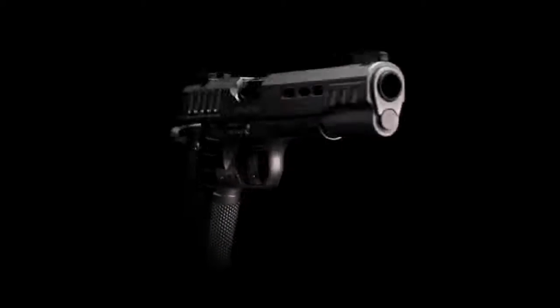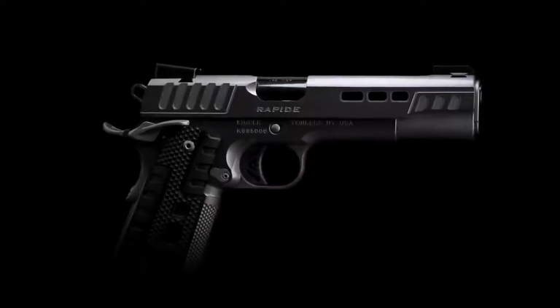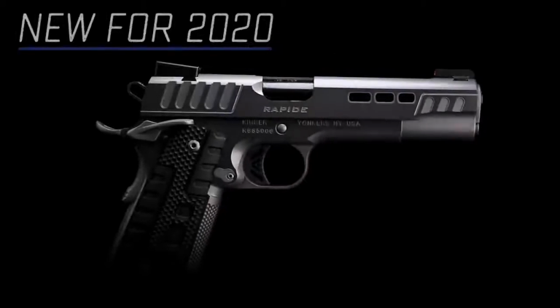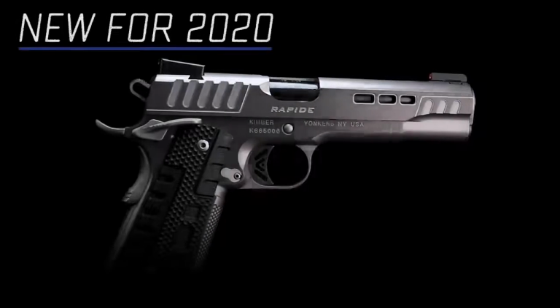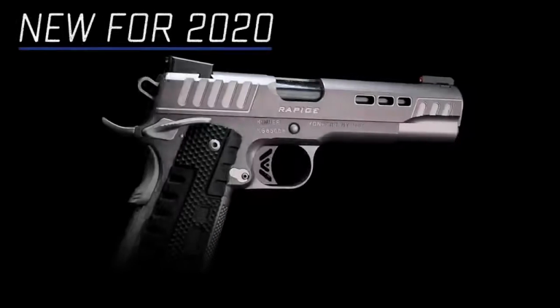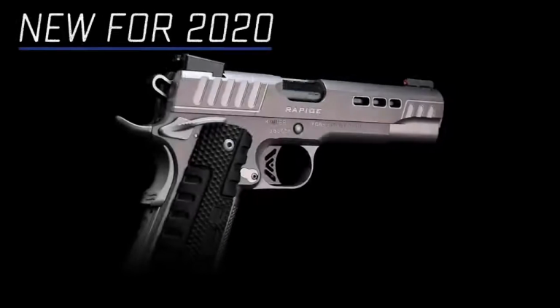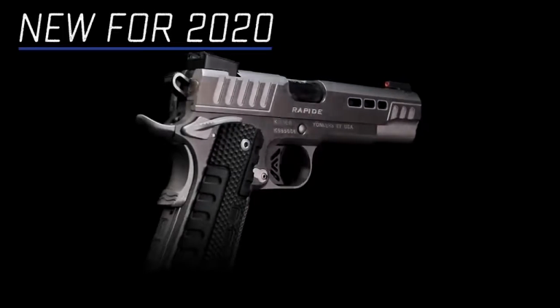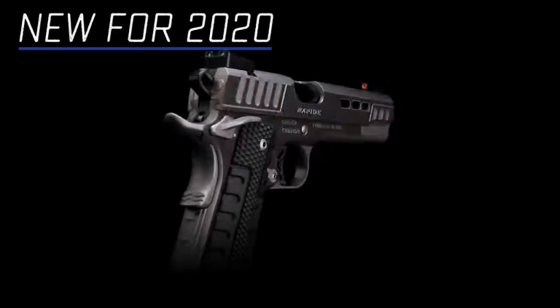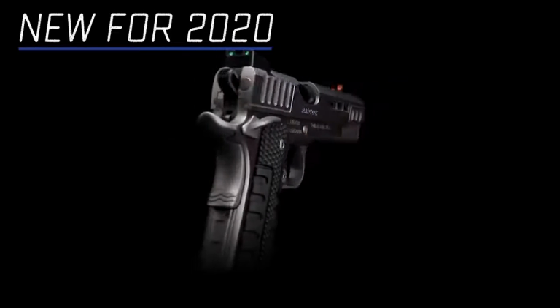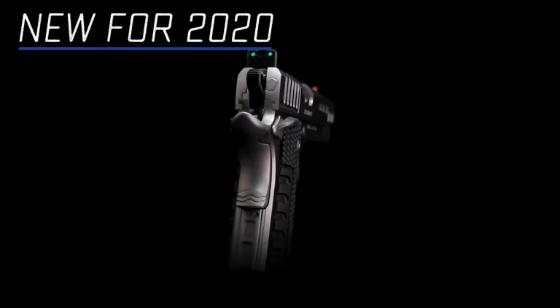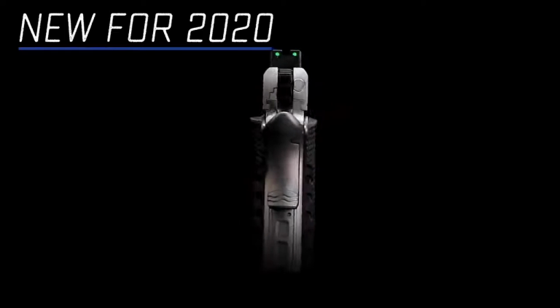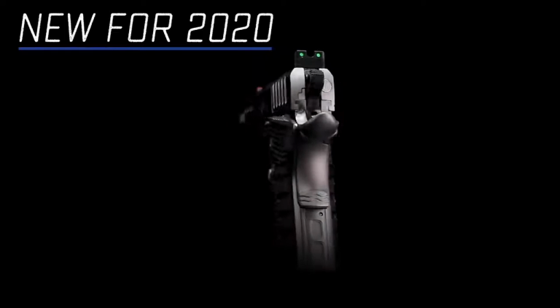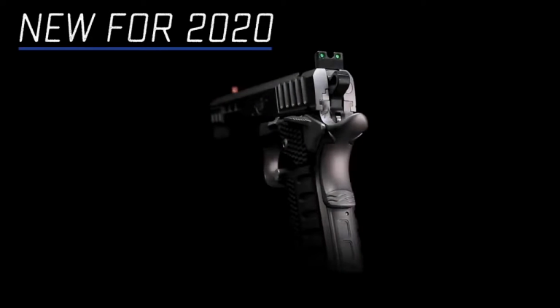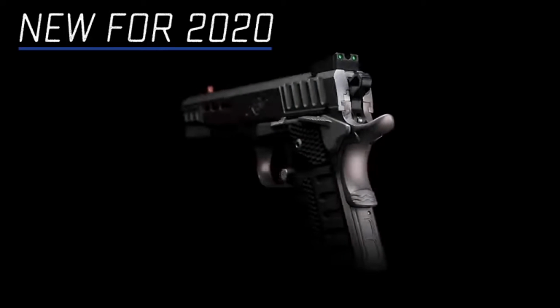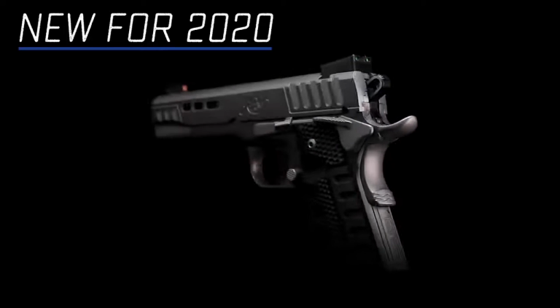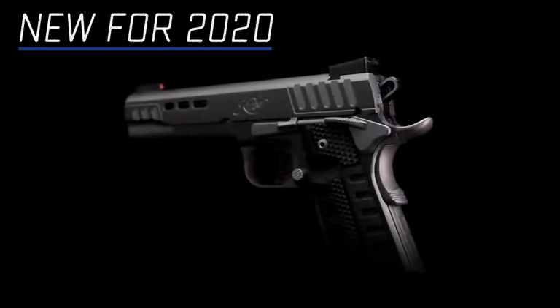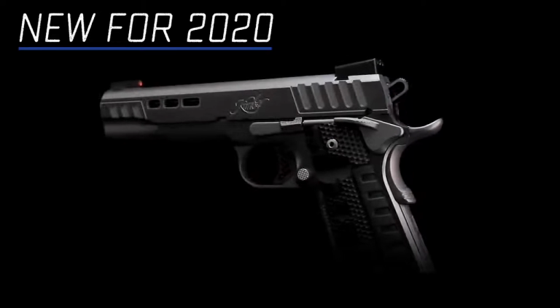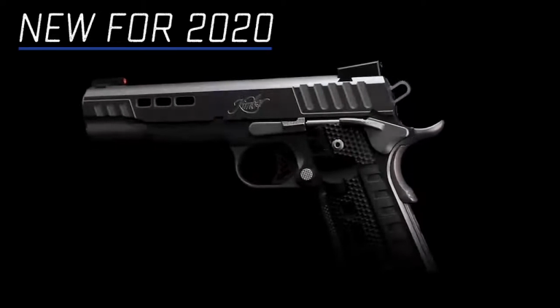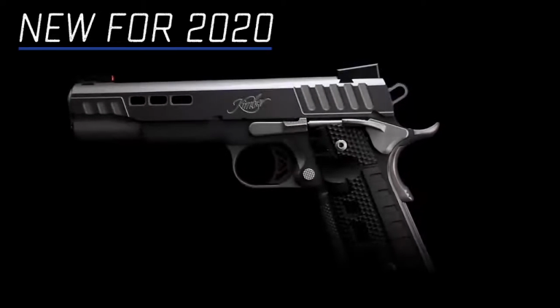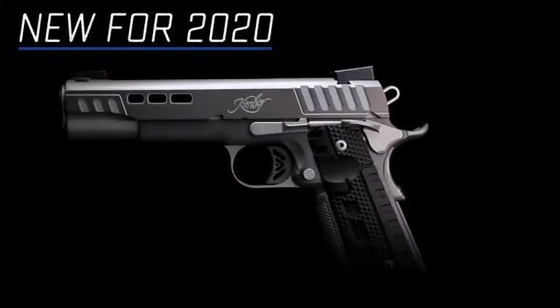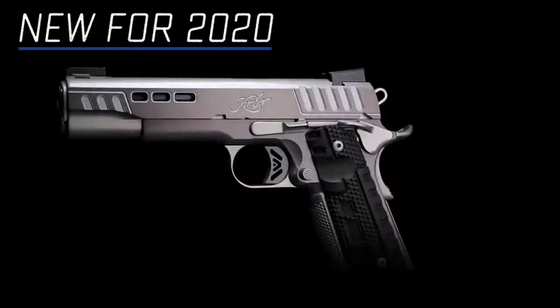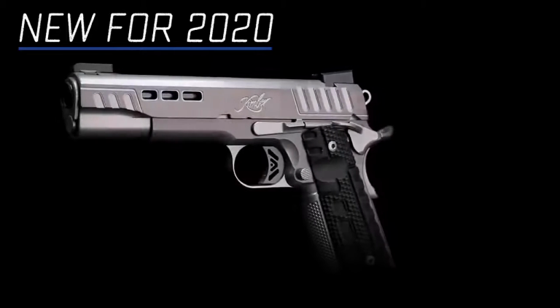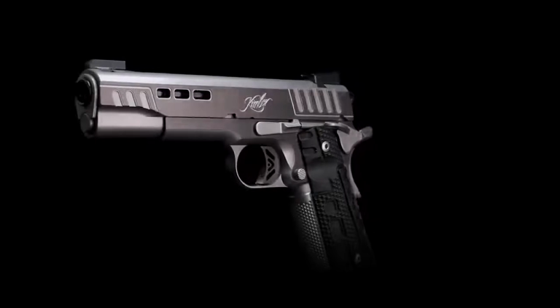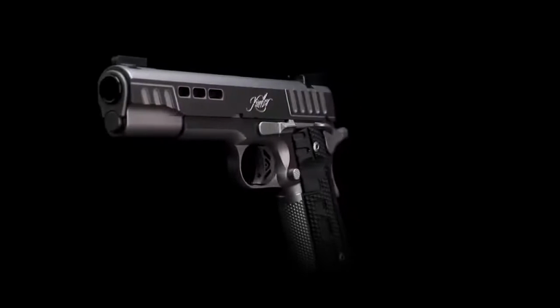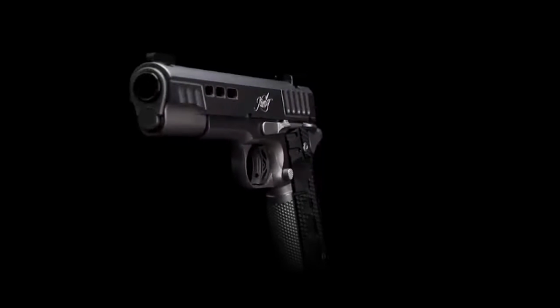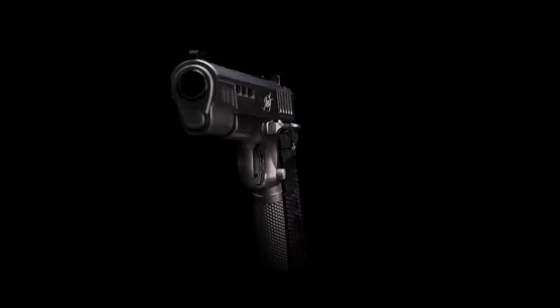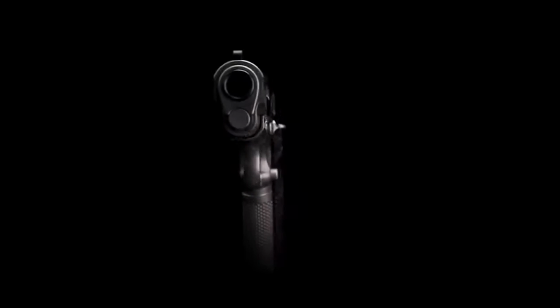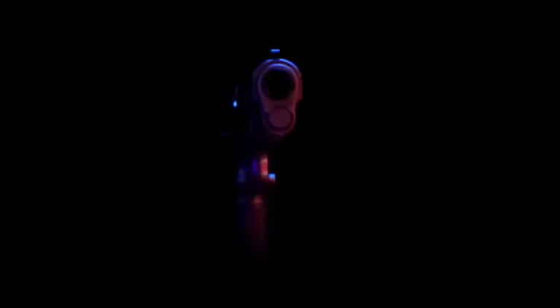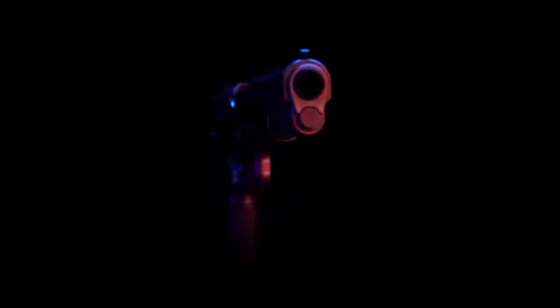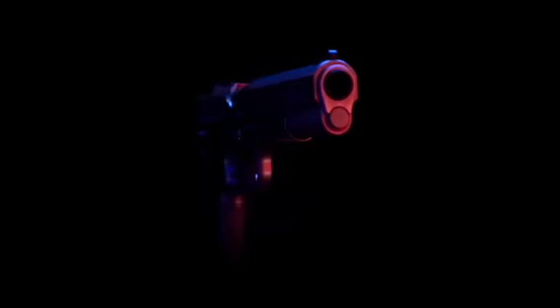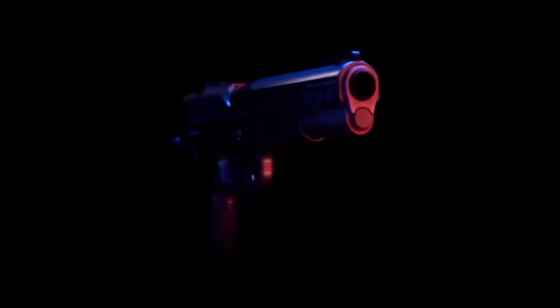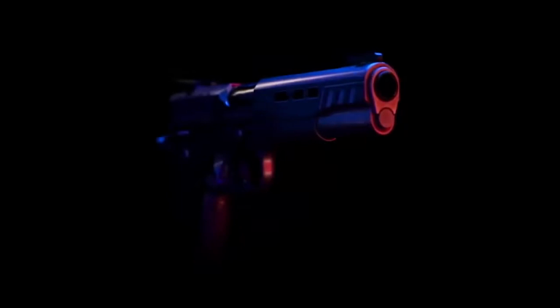New for Kimber's 2020 lineup is the Rapide Black Ice — the premium 1911 designed to look as fast as it runs. The Rapide Black Ice joins the Rapide family loaded with features for the target and competitive shooter.